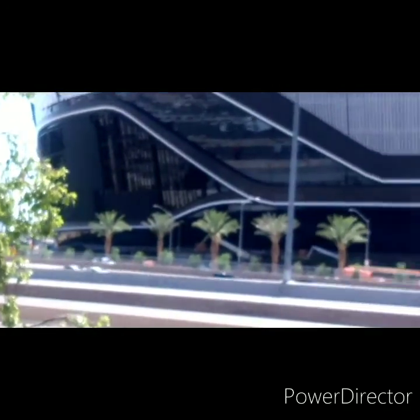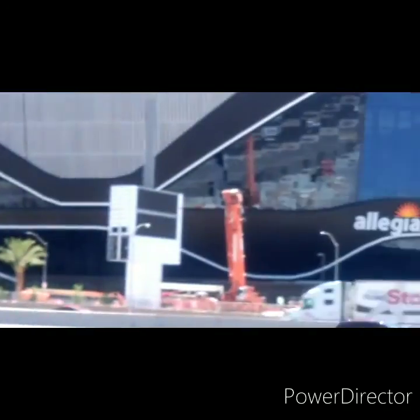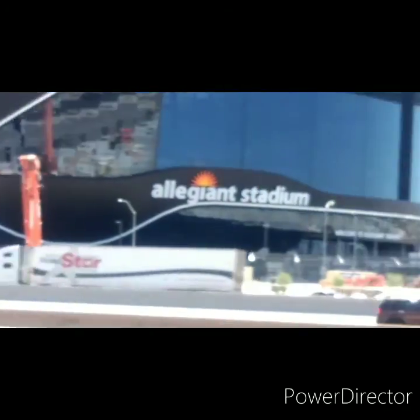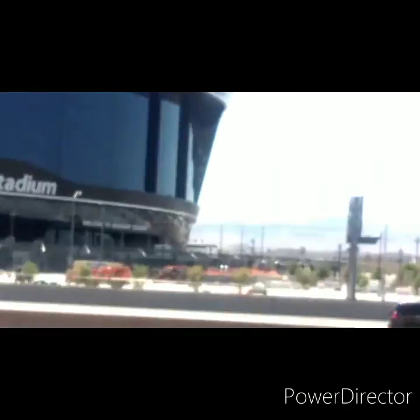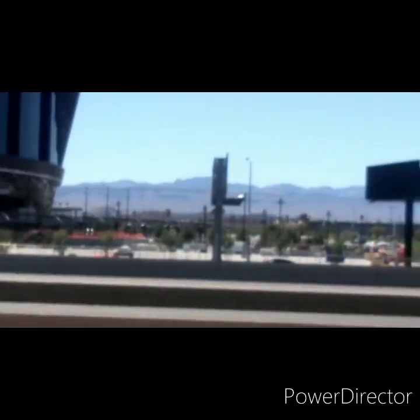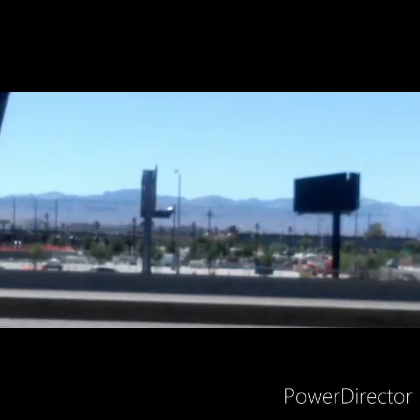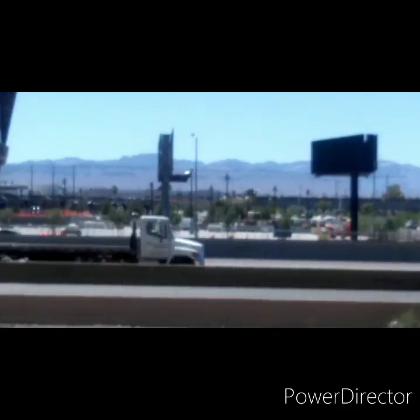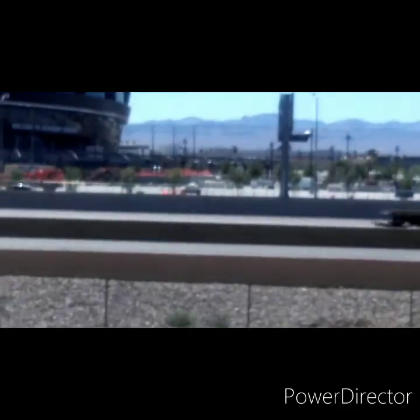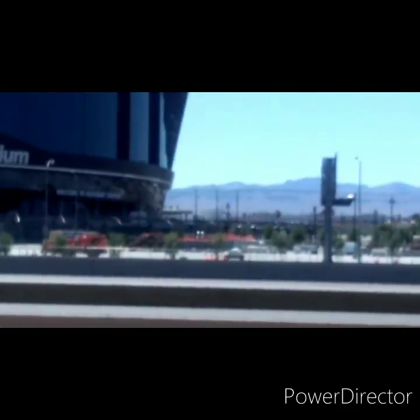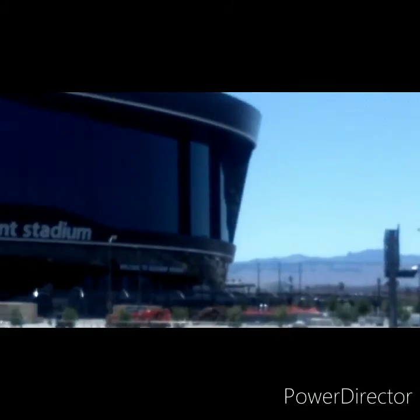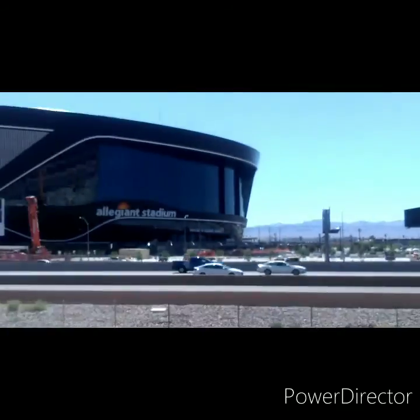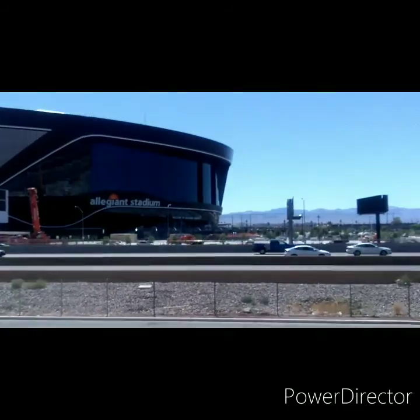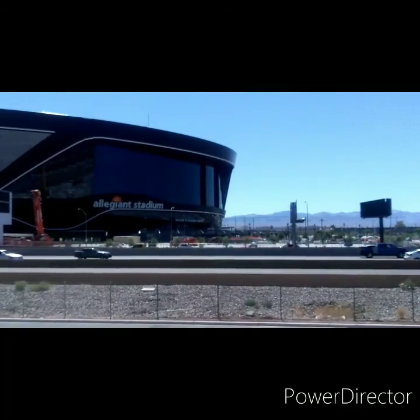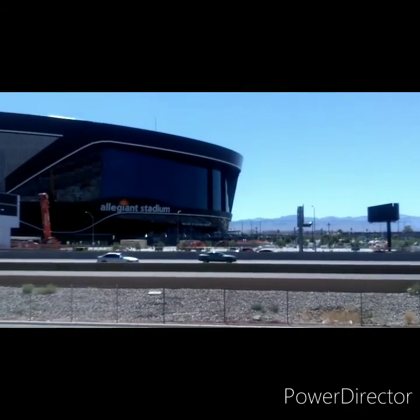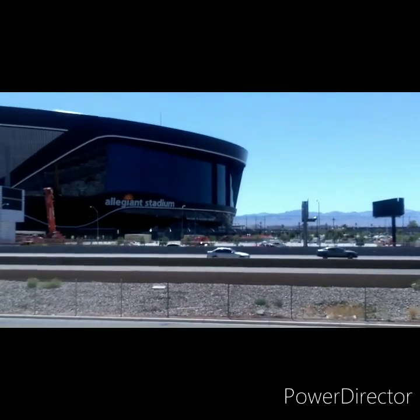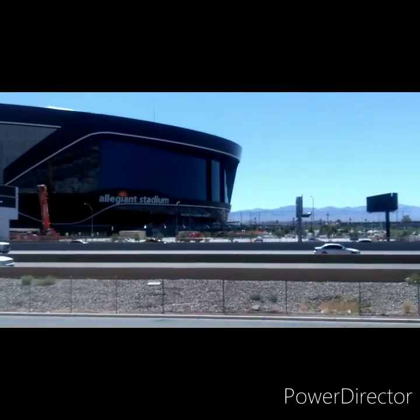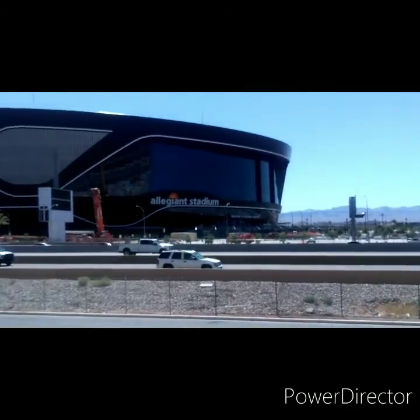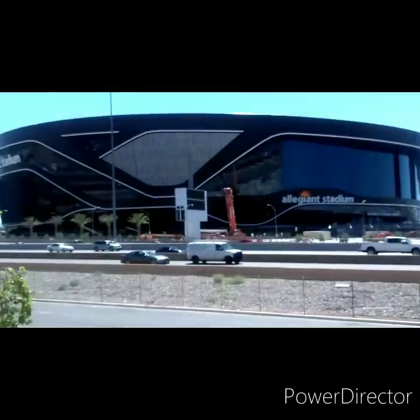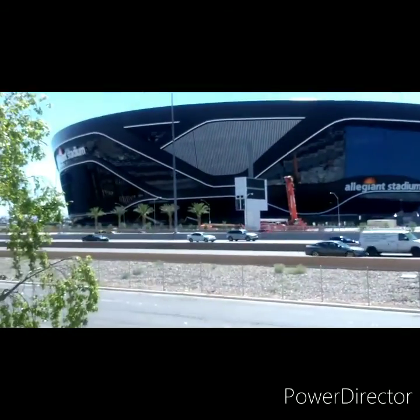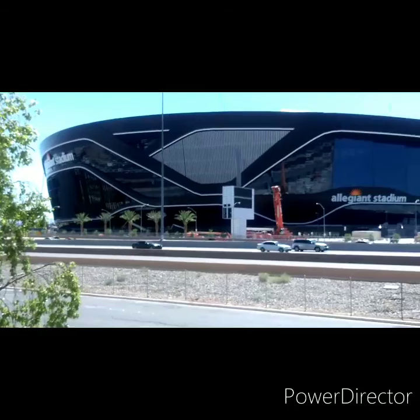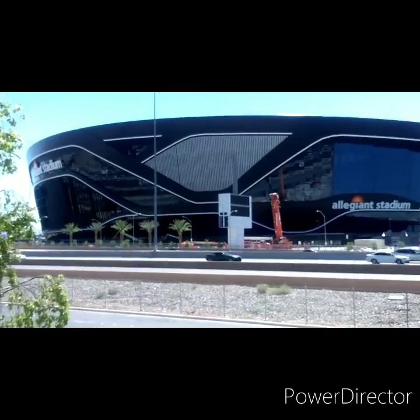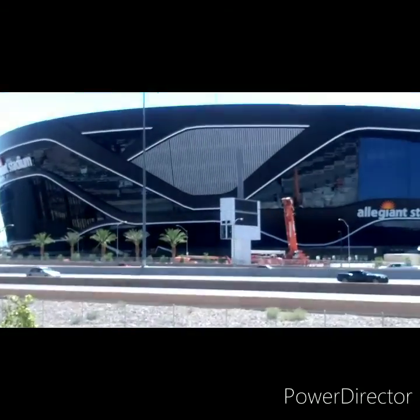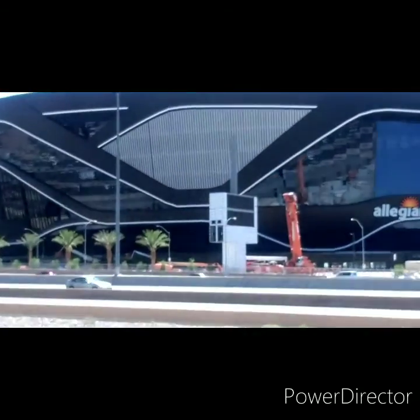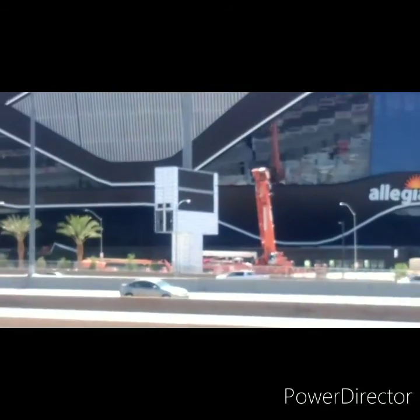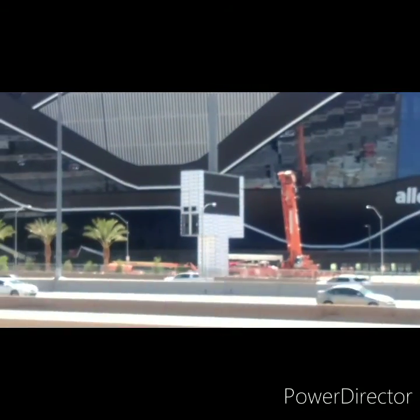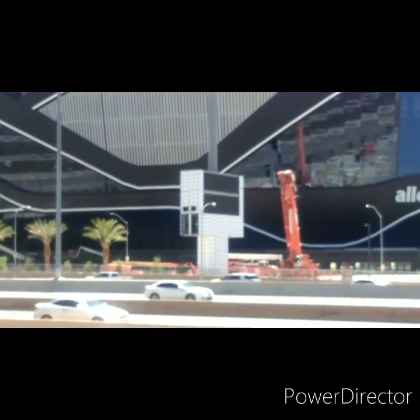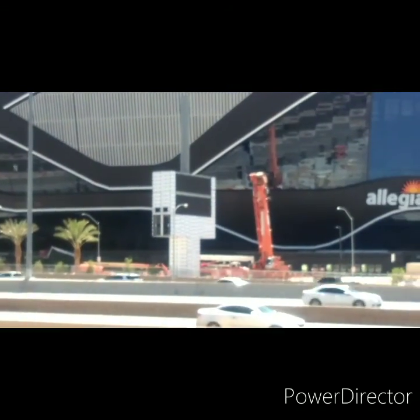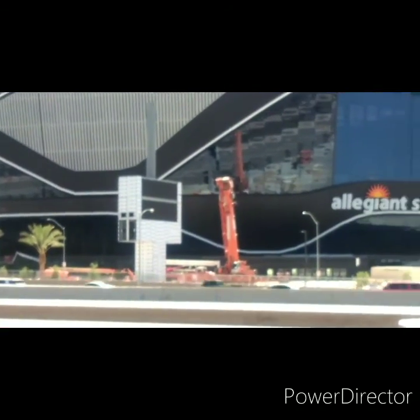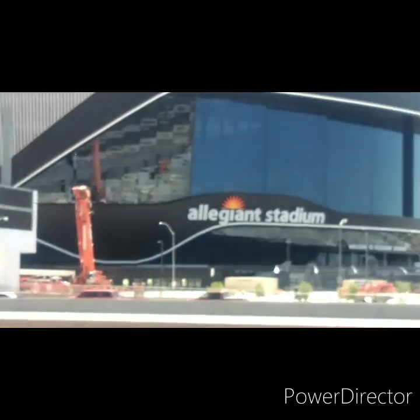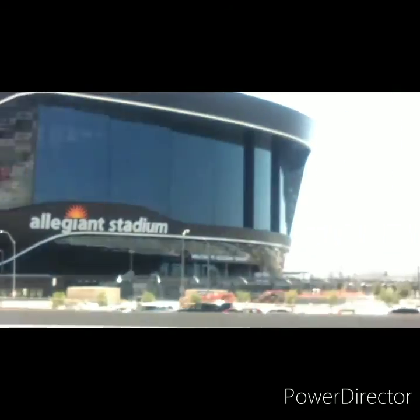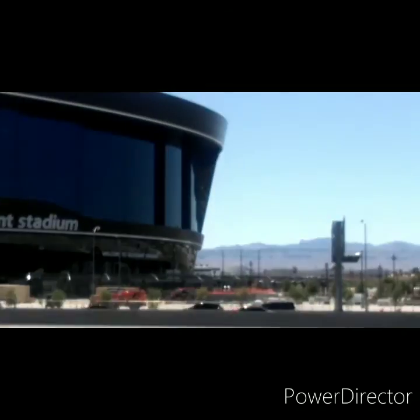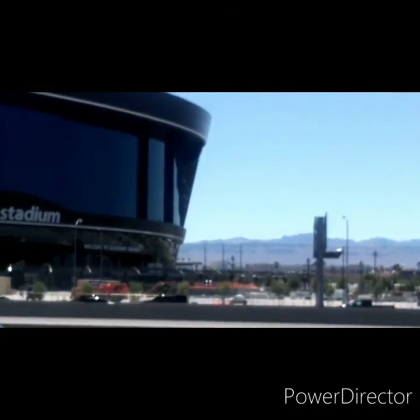It looks like they'll be wrapping this thing up on July 31st. And they're putting up a digital sign here. It's really, really going to be nice.